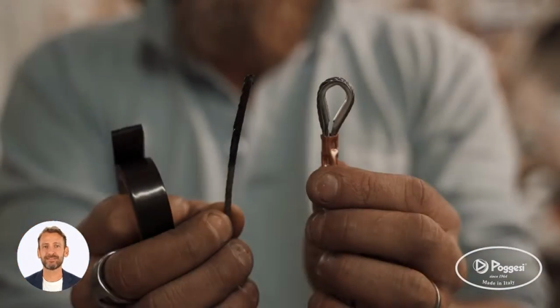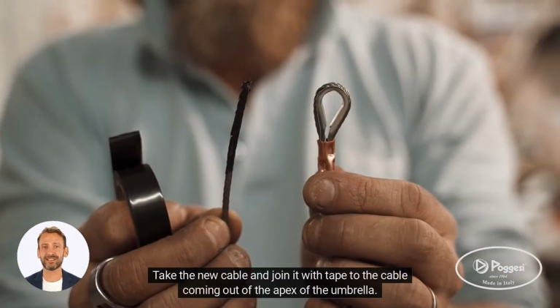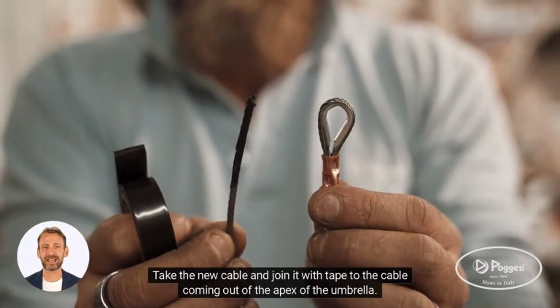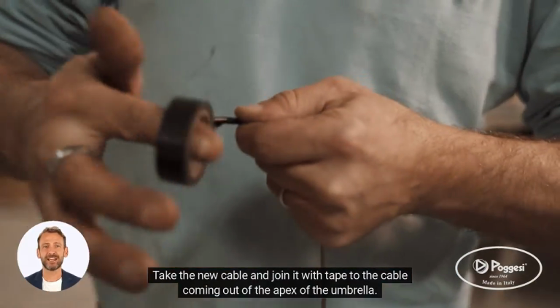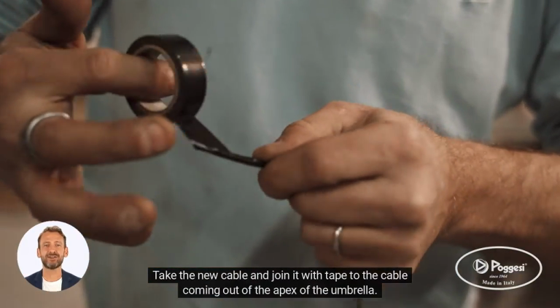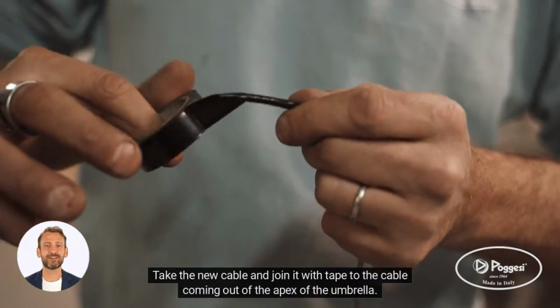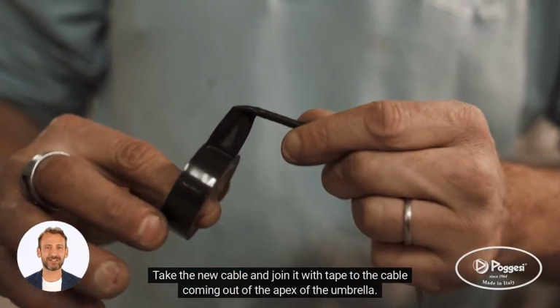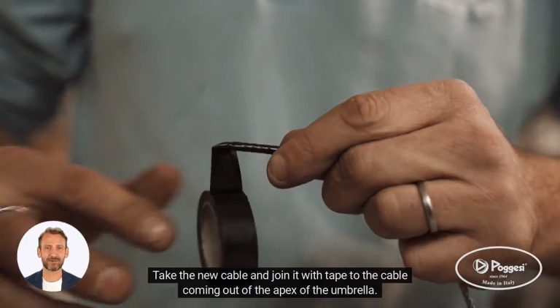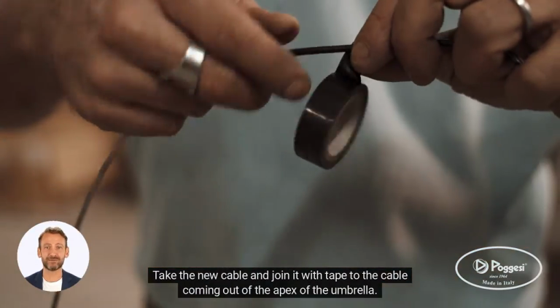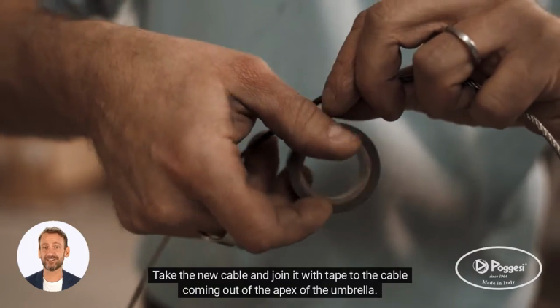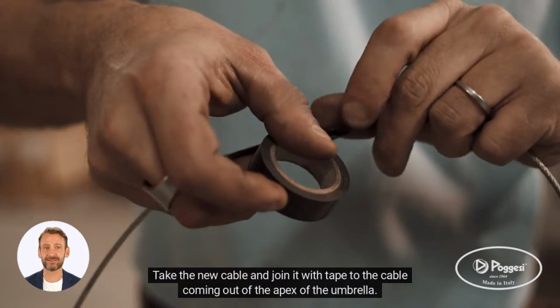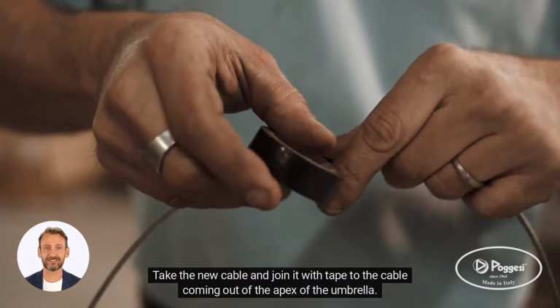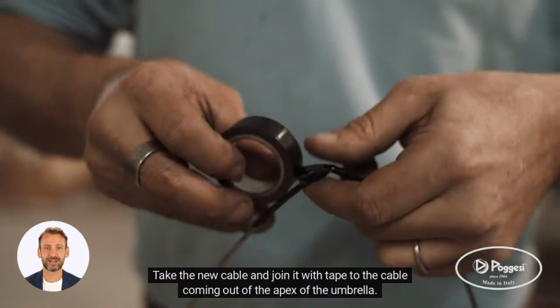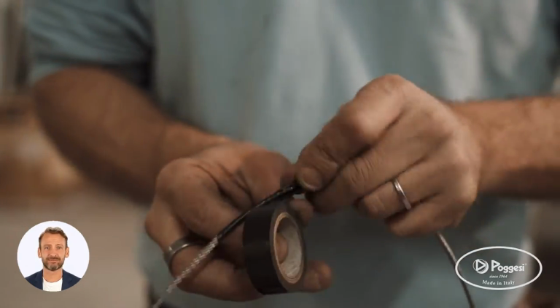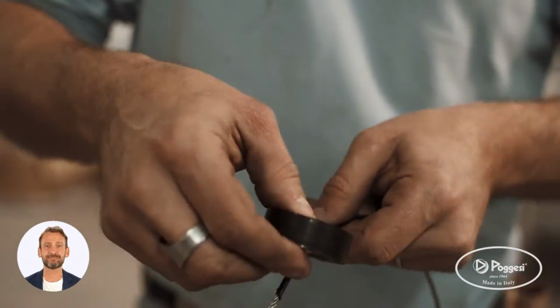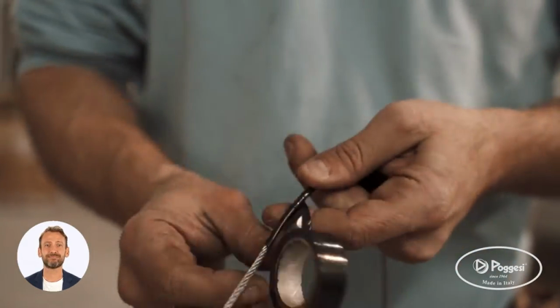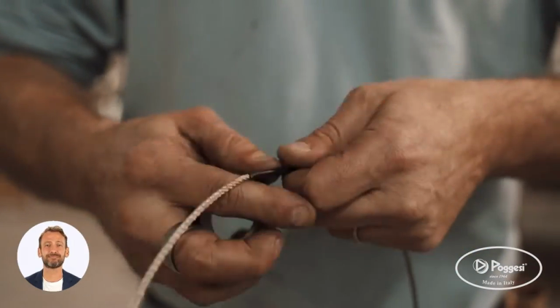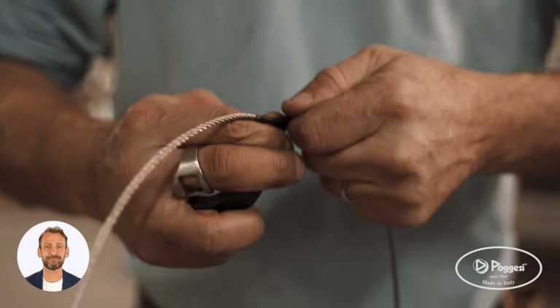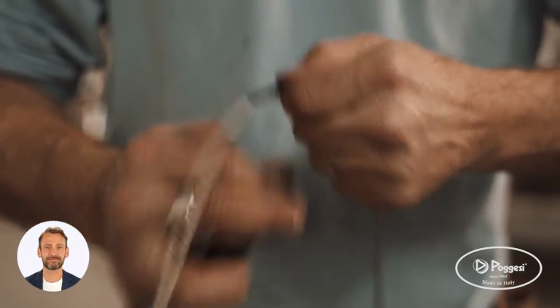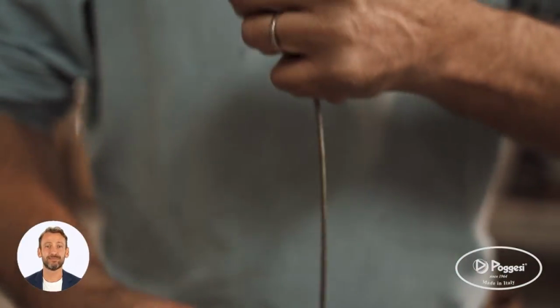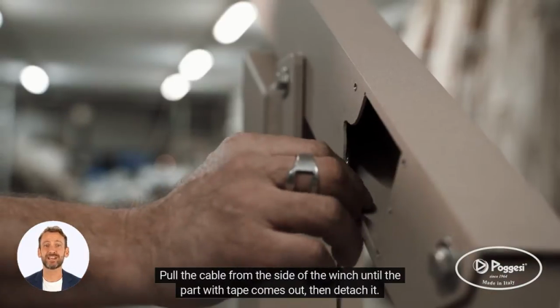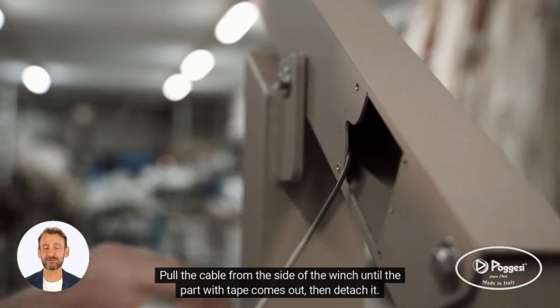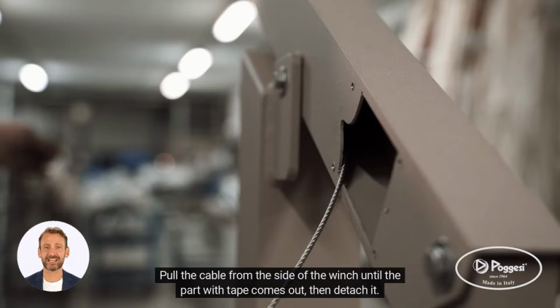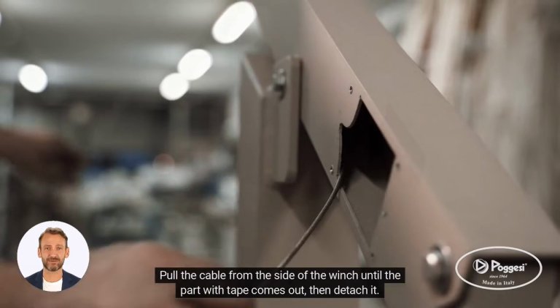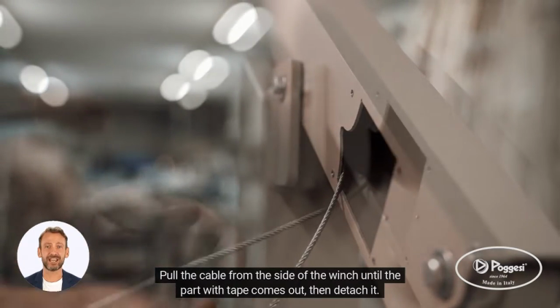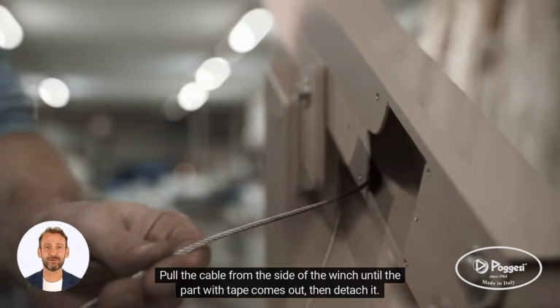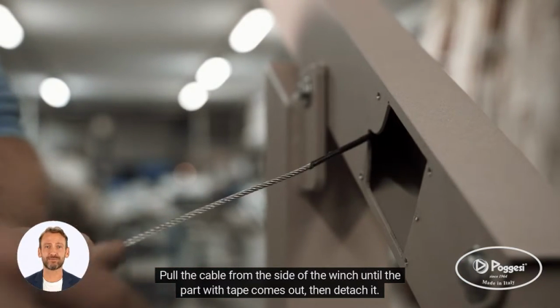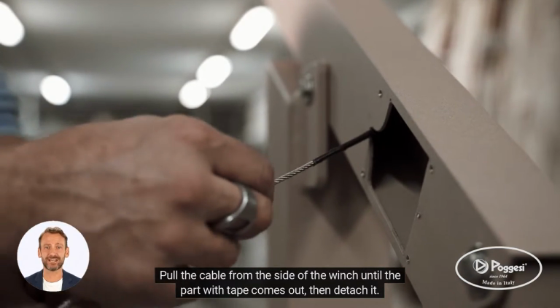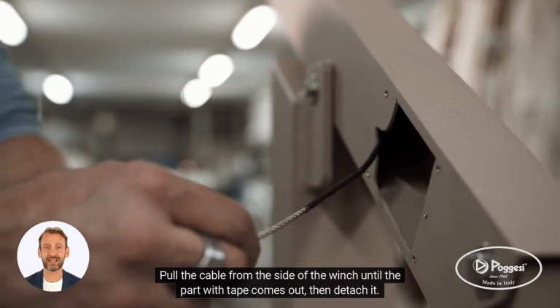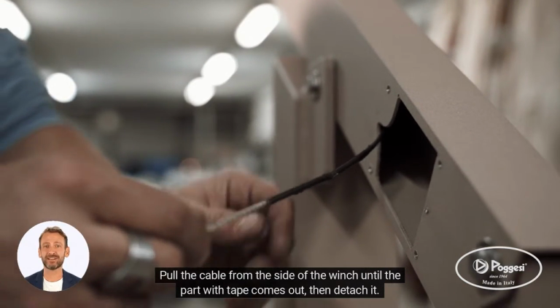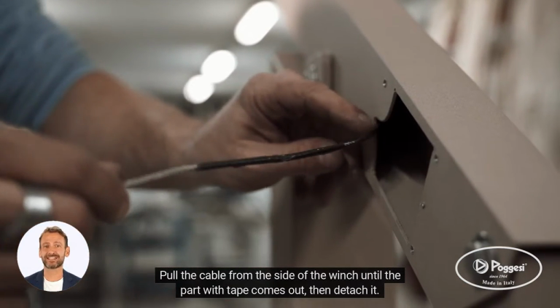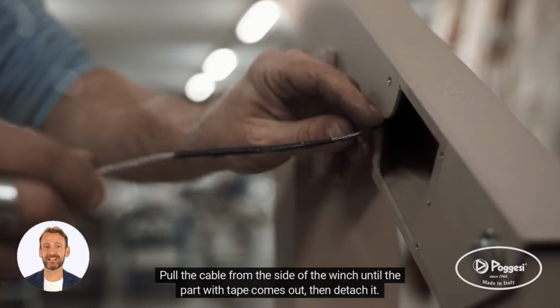Take the new cable and join it with tape to the cable coming out of the apex of the umbrella. Pull the cable from the side of the winch until the part with tape comes out, then detach it.